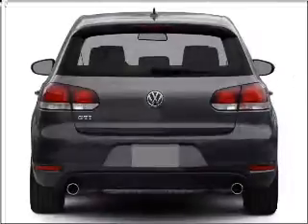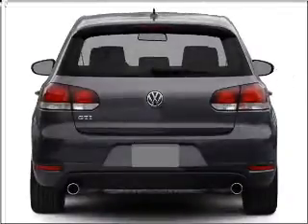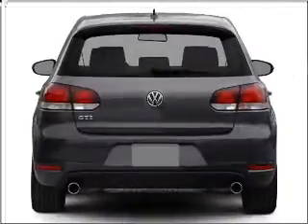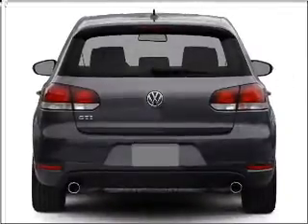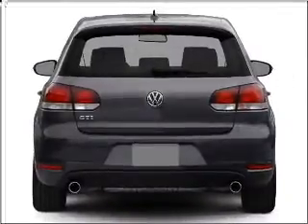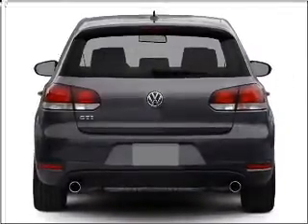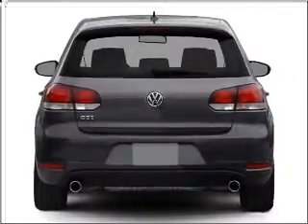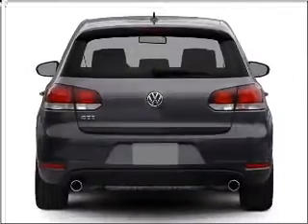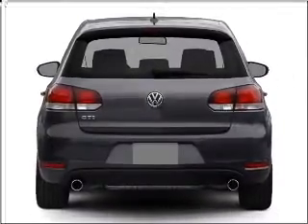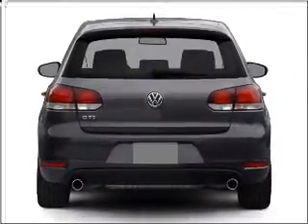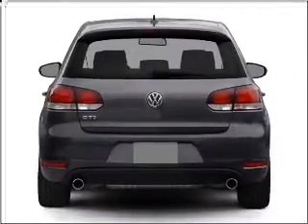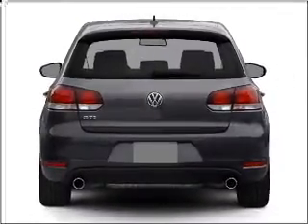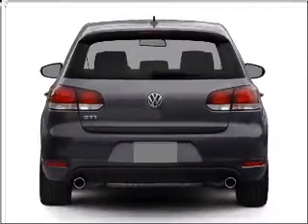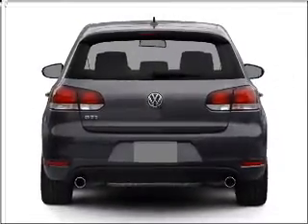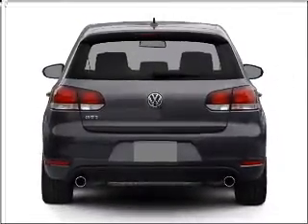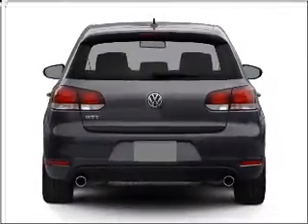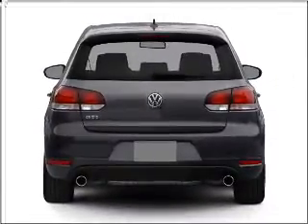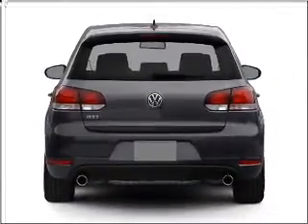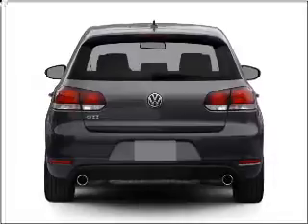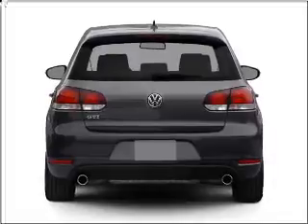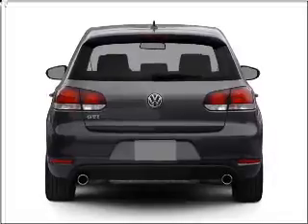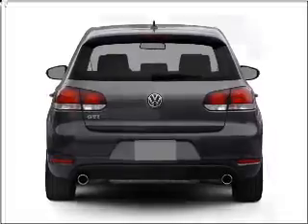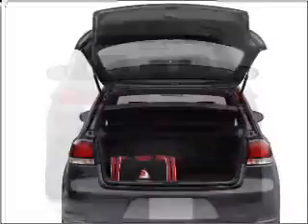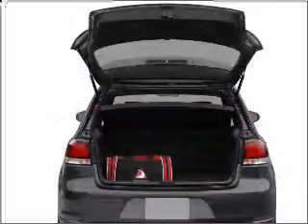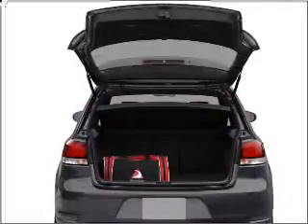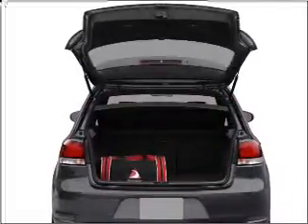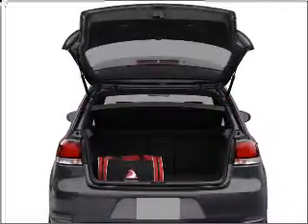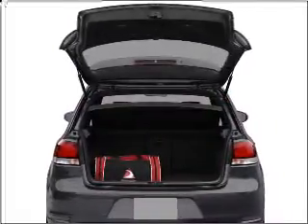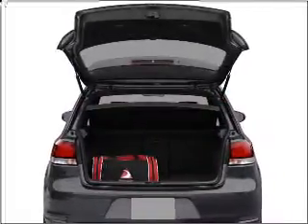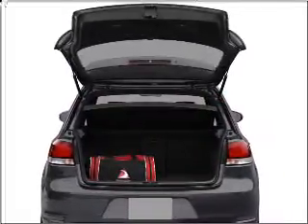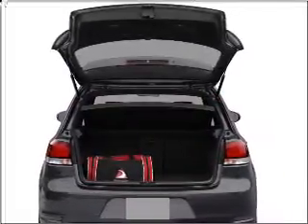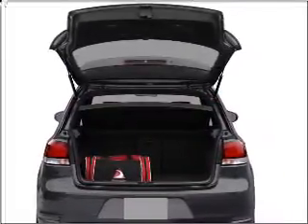Premium wheels lend a distinctive appearance. You will appreciate the safety feature of anti-lock brakes. Memory settings are just one of the extras.